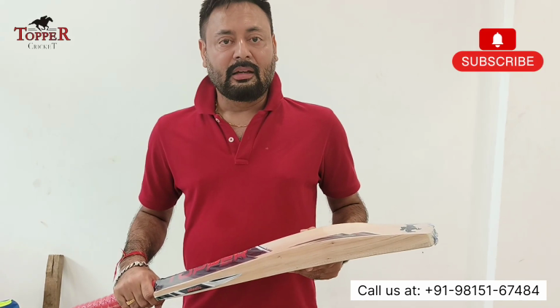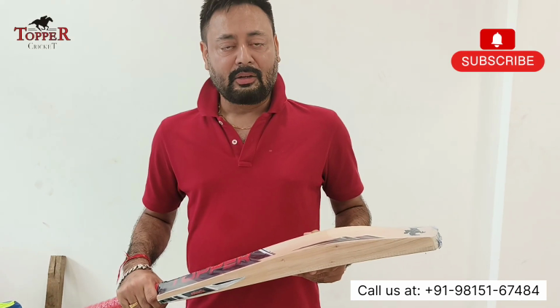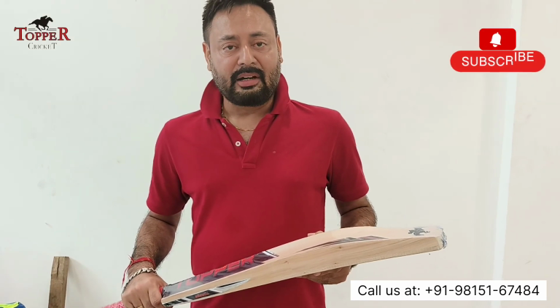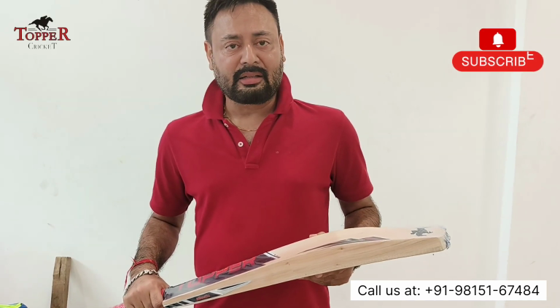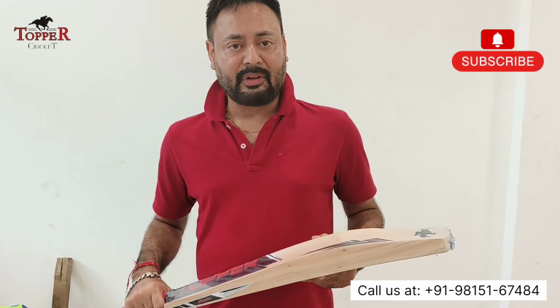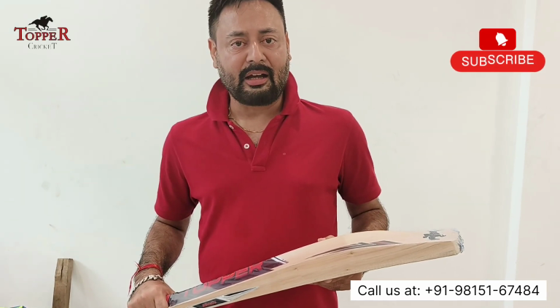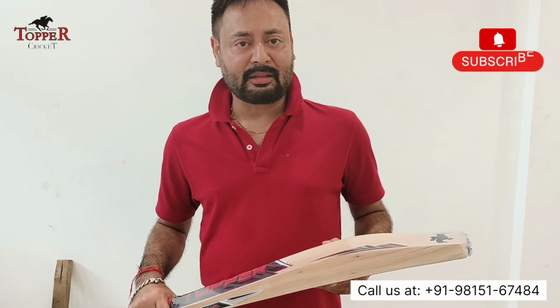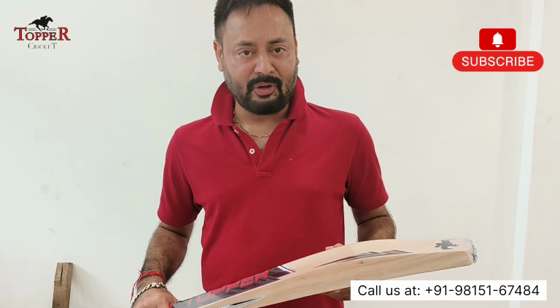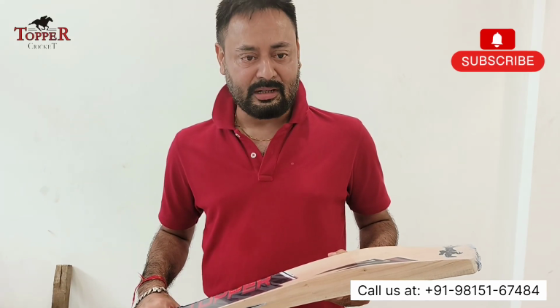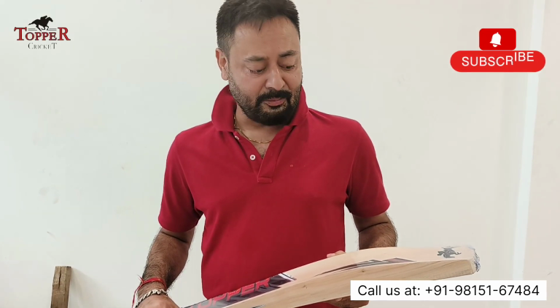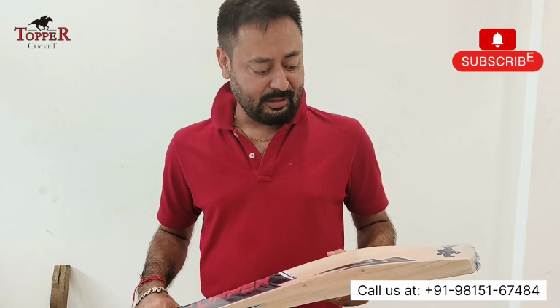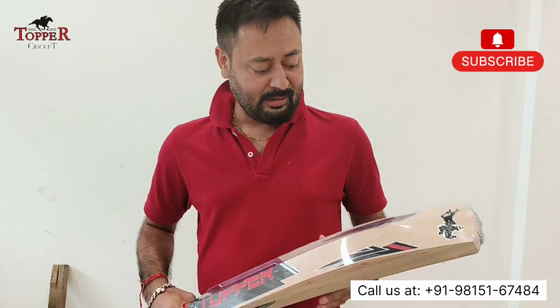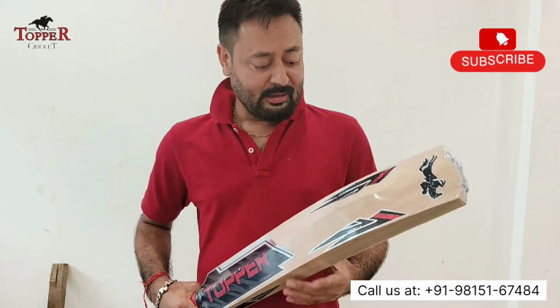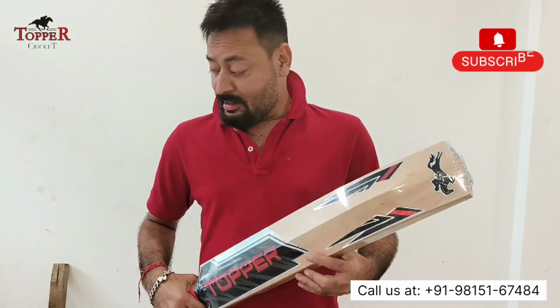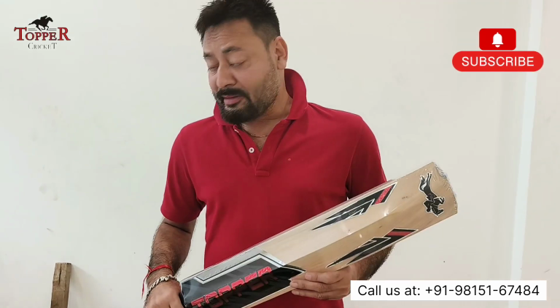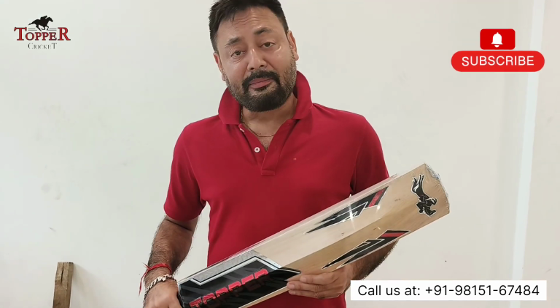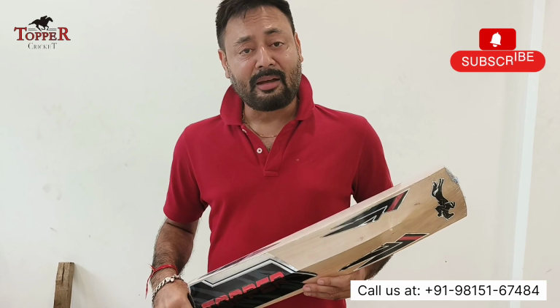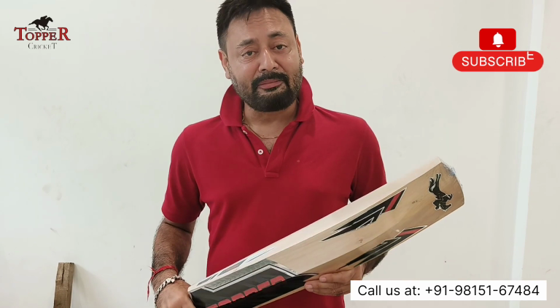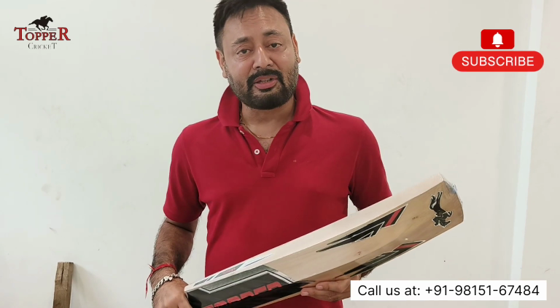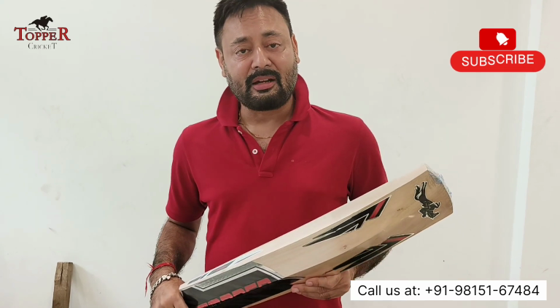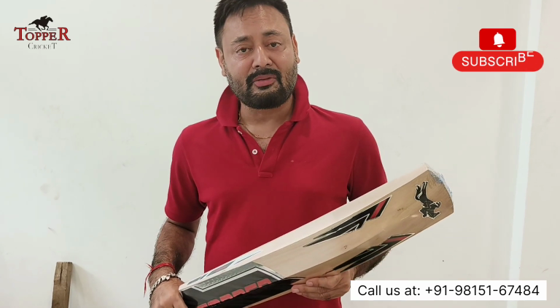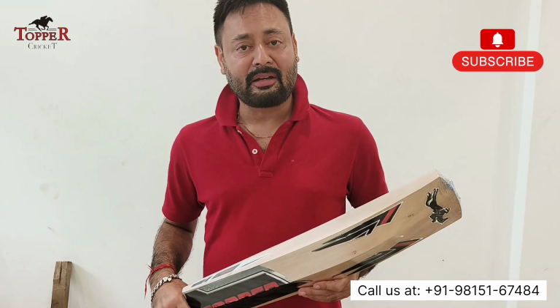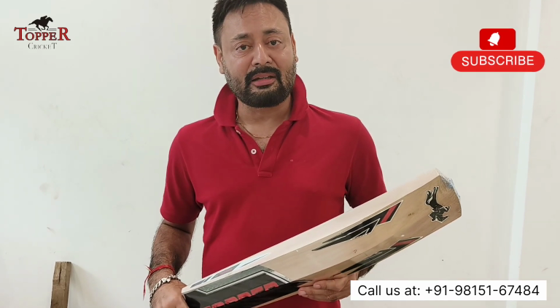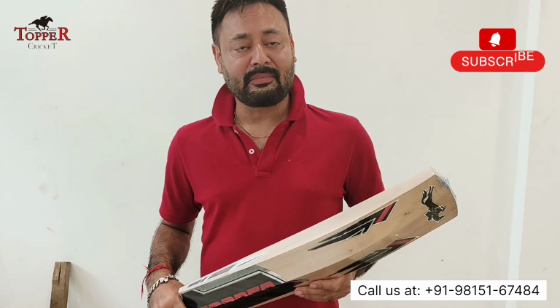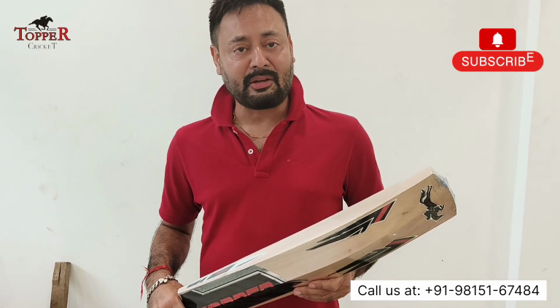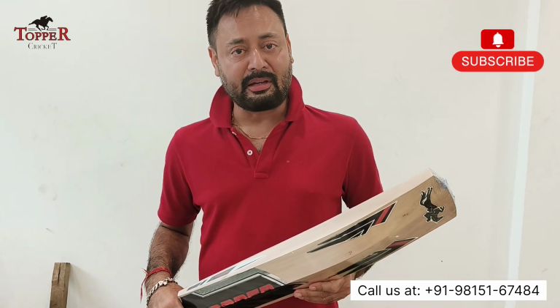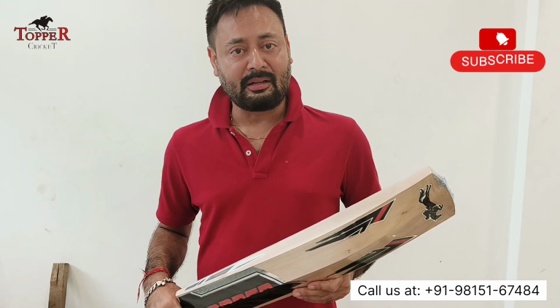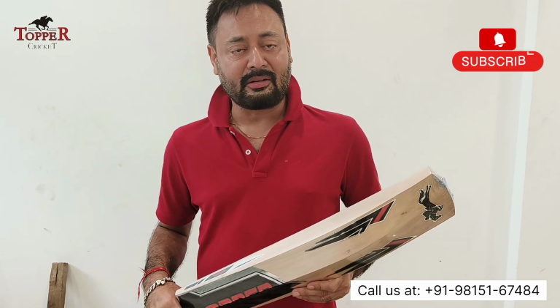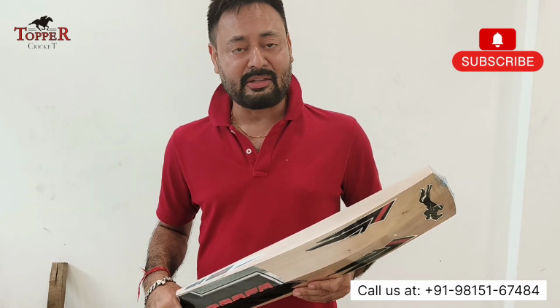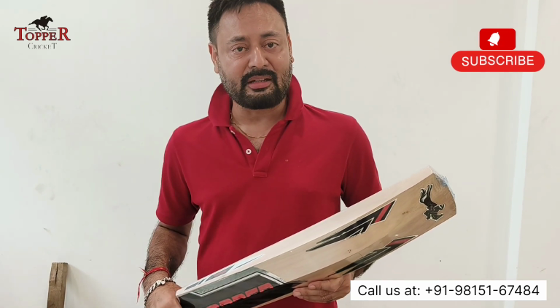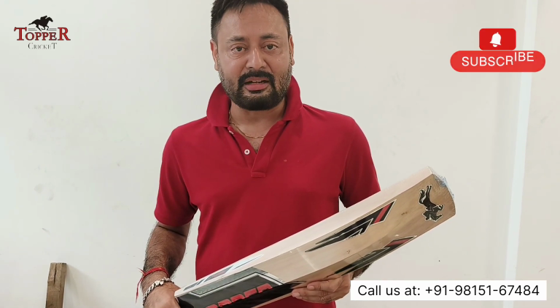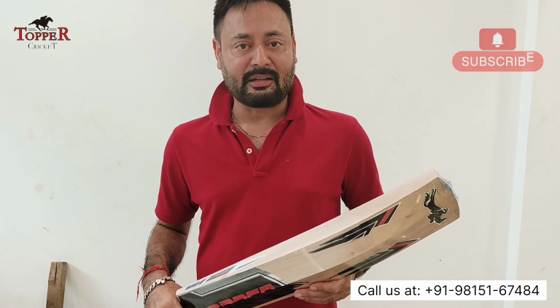Hello friends, I am Vikas from Cricket Topper. Today I am reviewing our economical range of cricket kit.